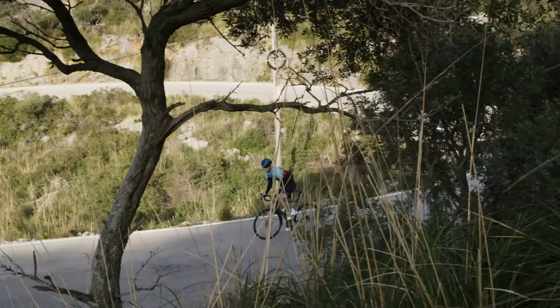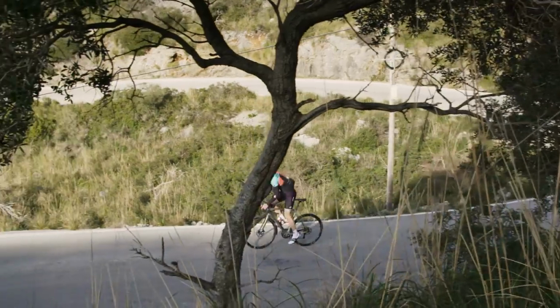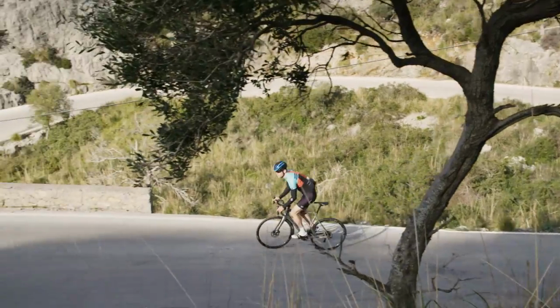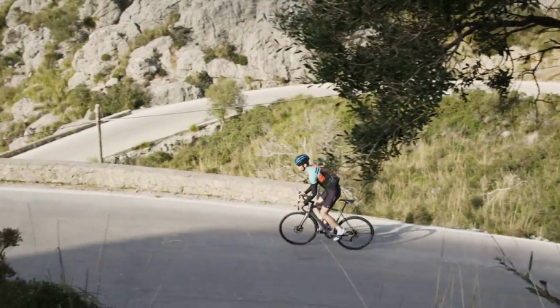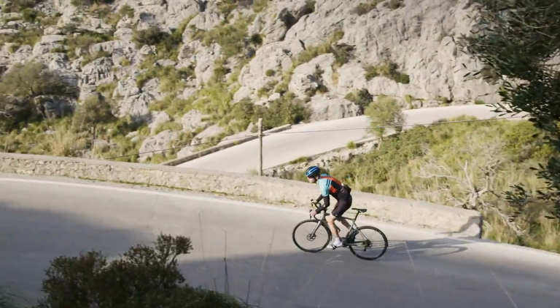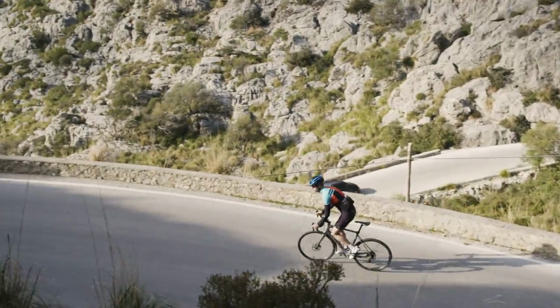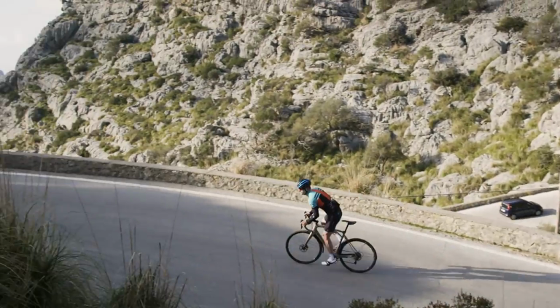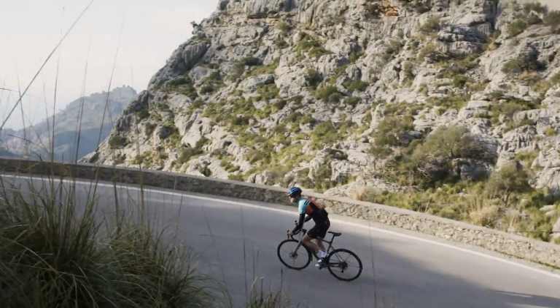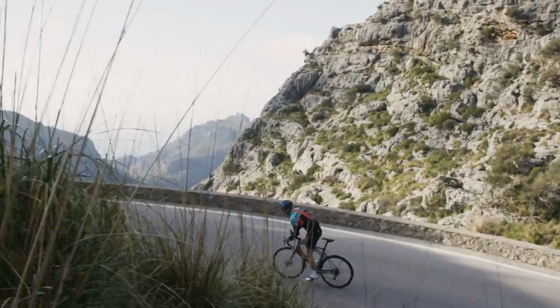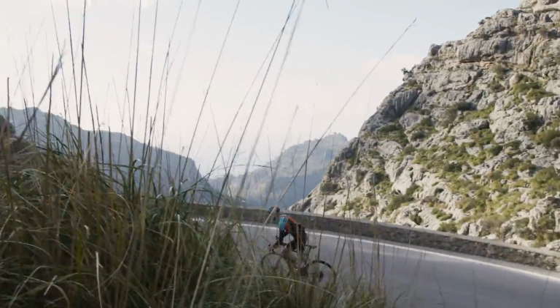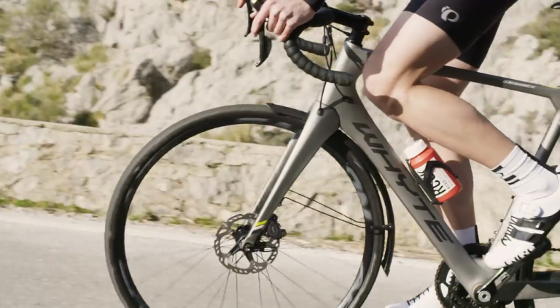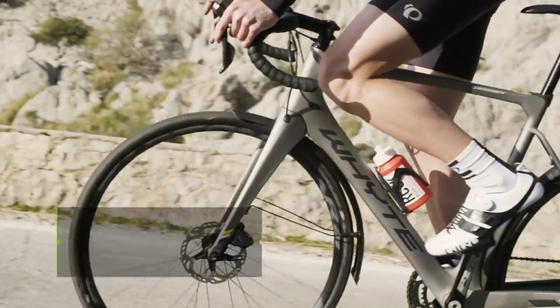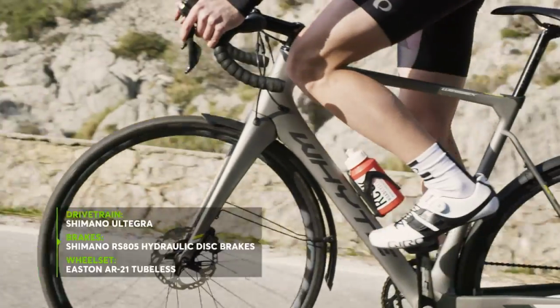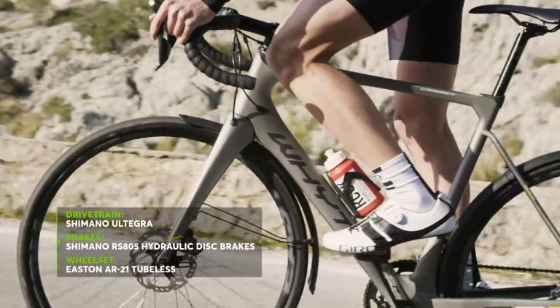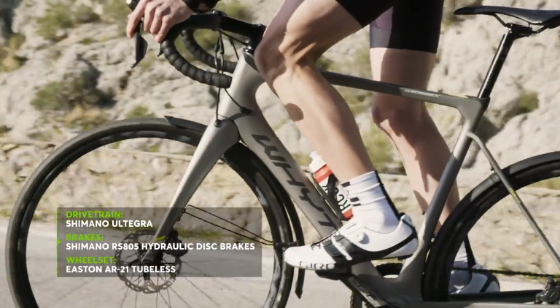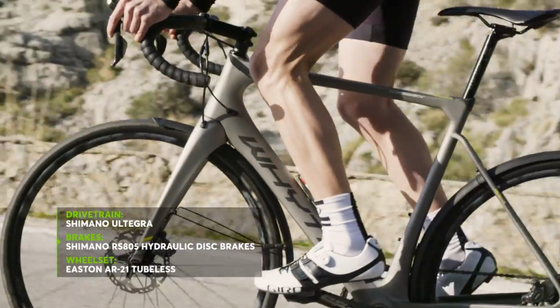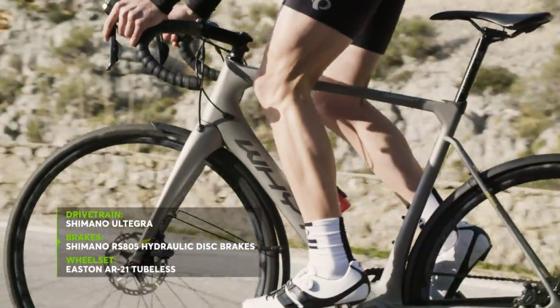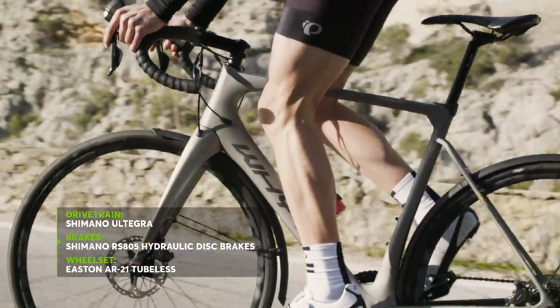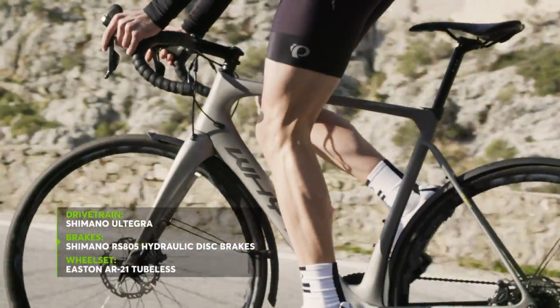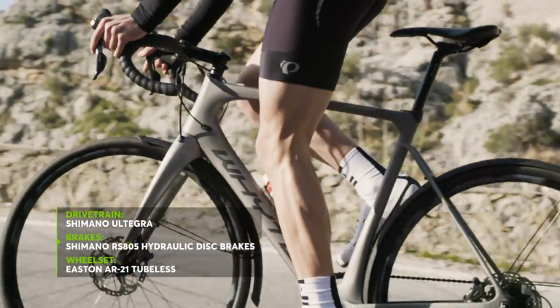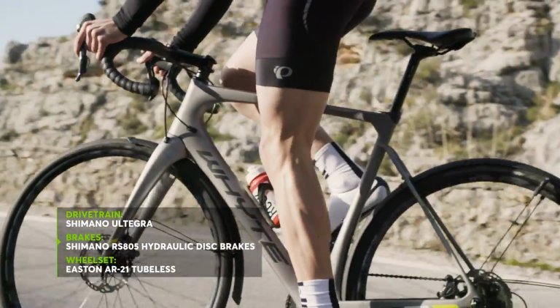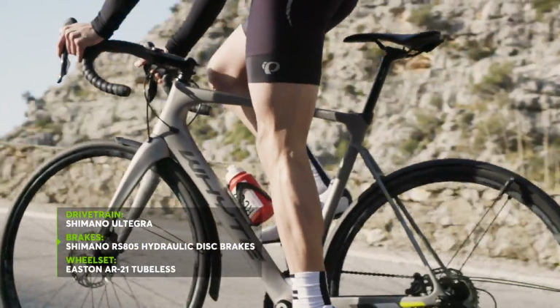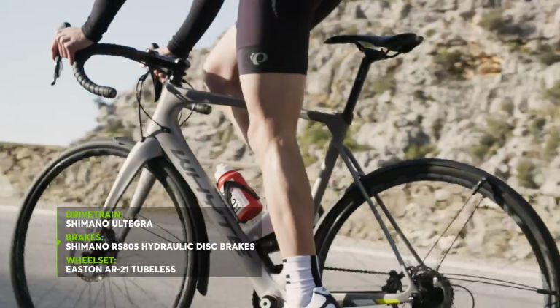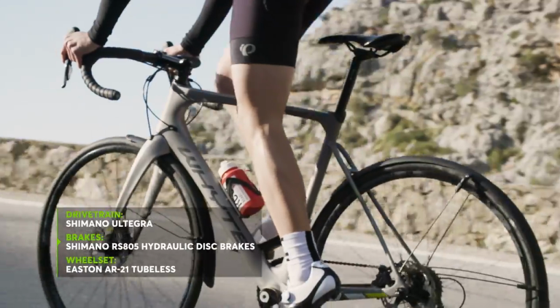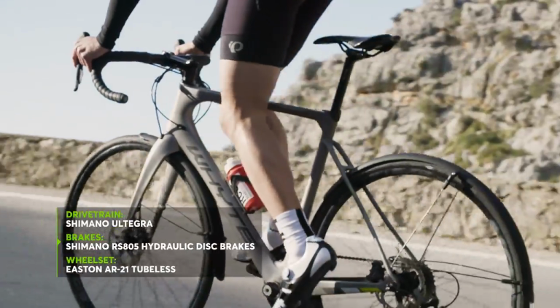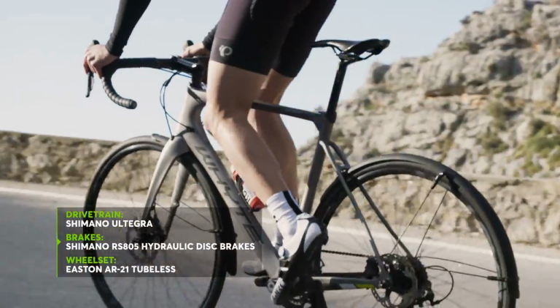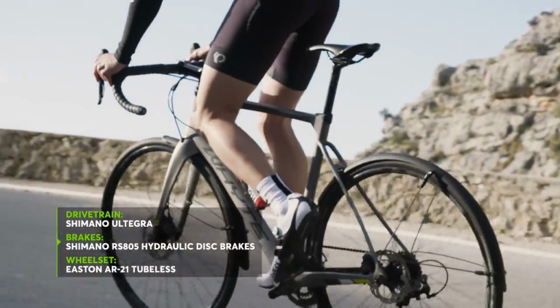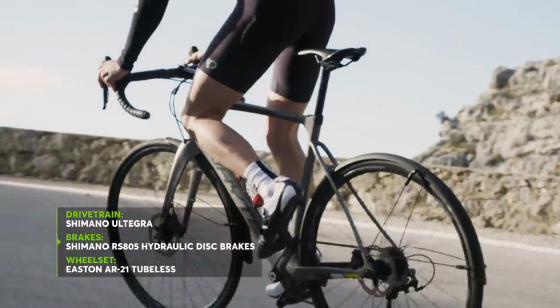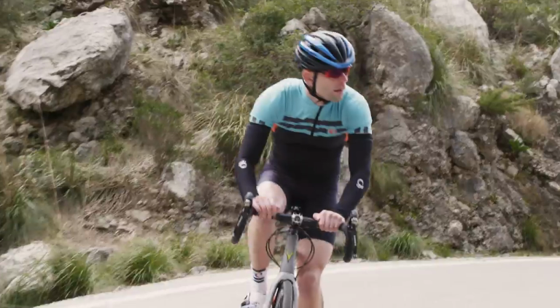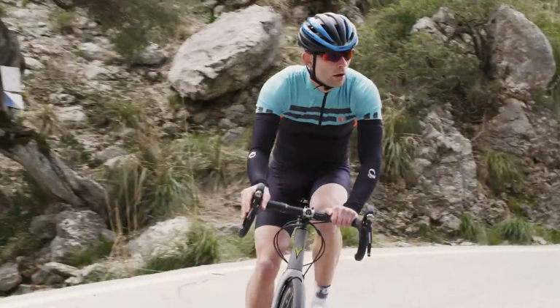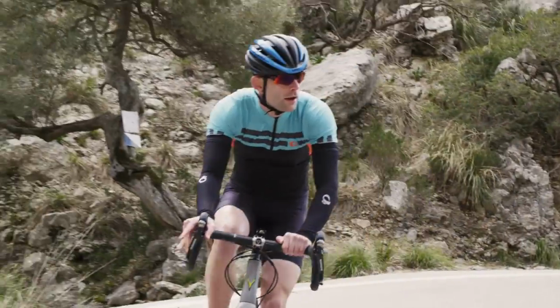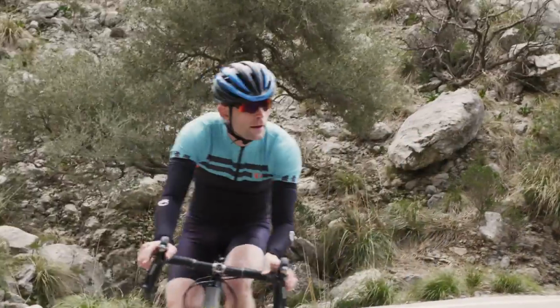For a bike that can turn its hand competently to such a wide variety of riding, its value is also impressive. With a mix of Shimano 105 and Ultegra components, complete with tubeless-ready wheels, it costs £2,250.